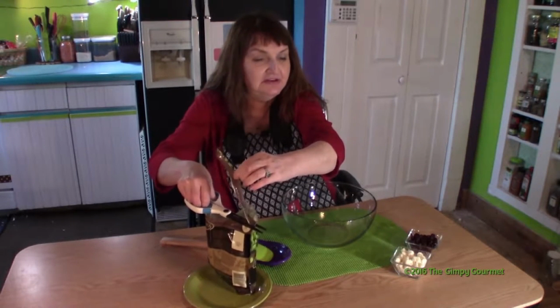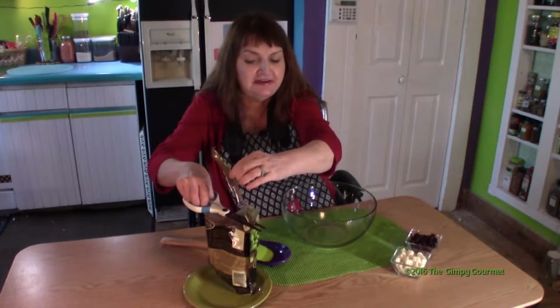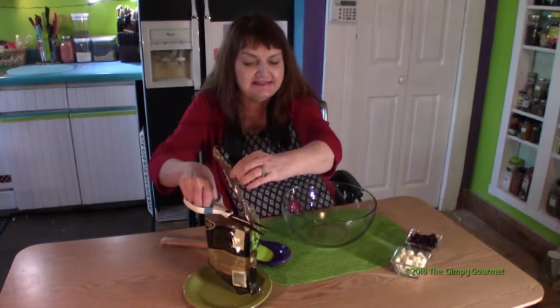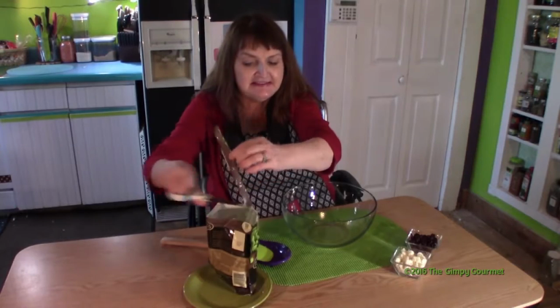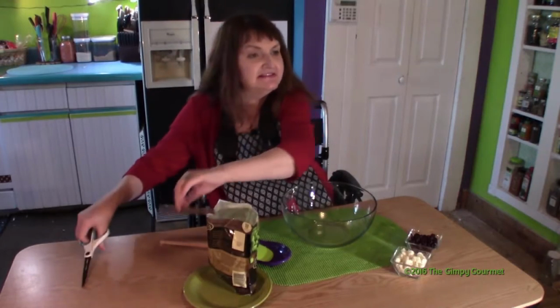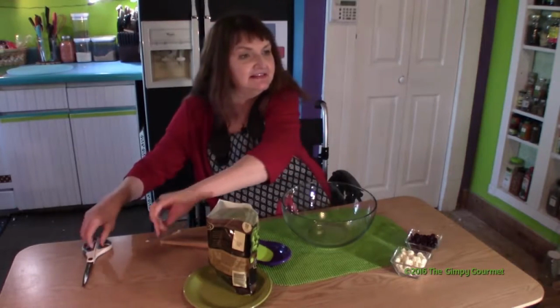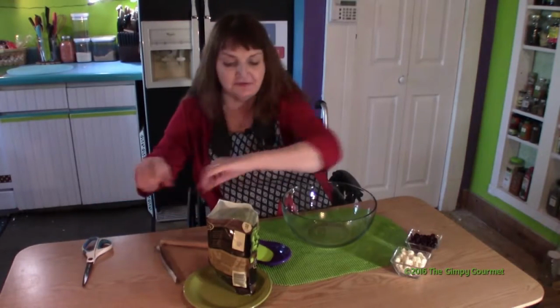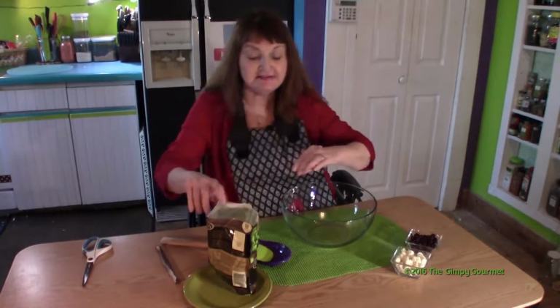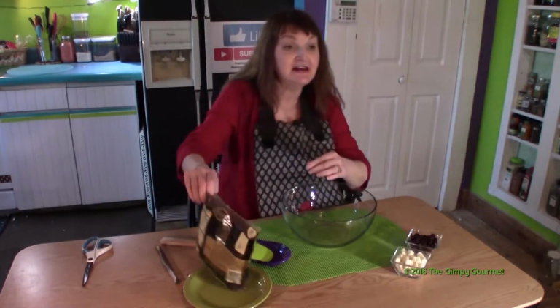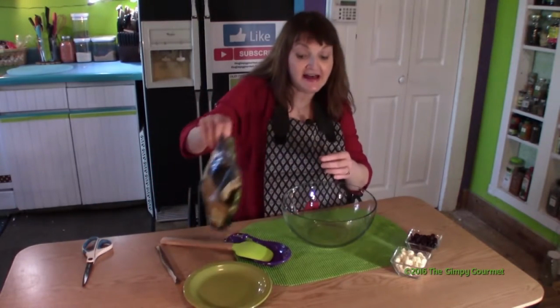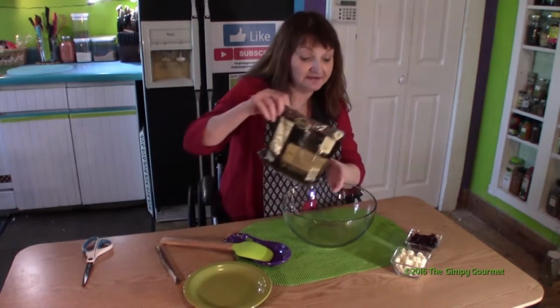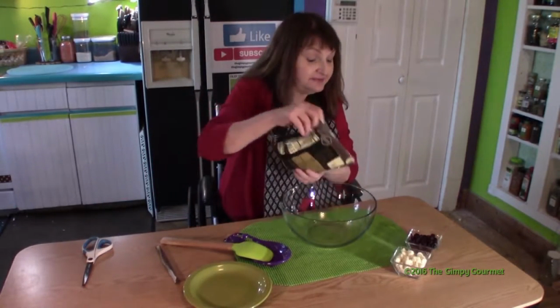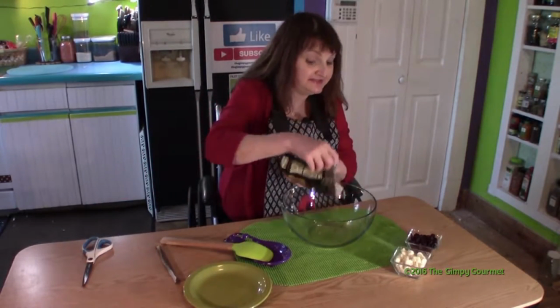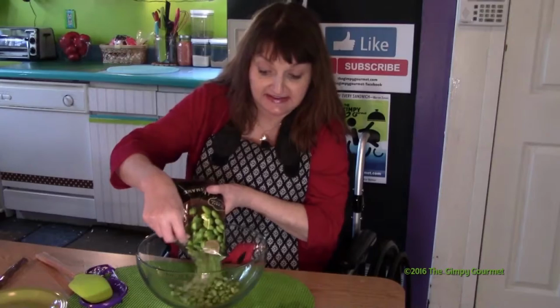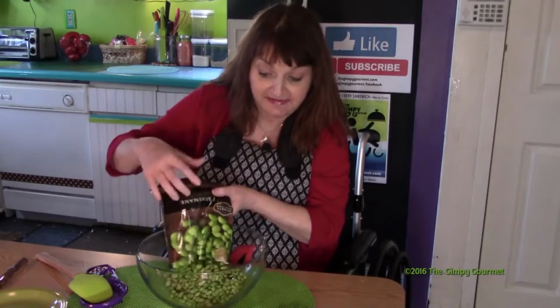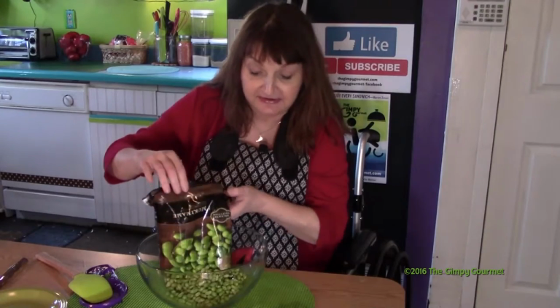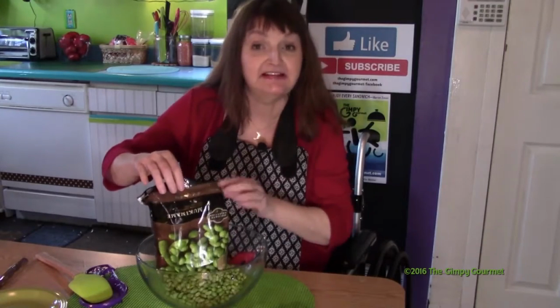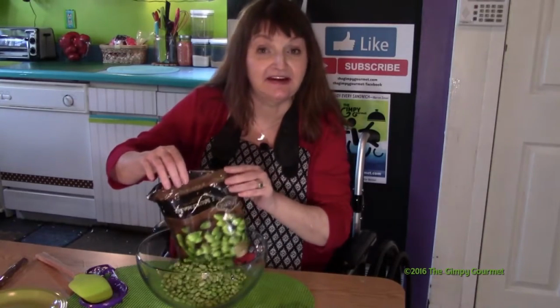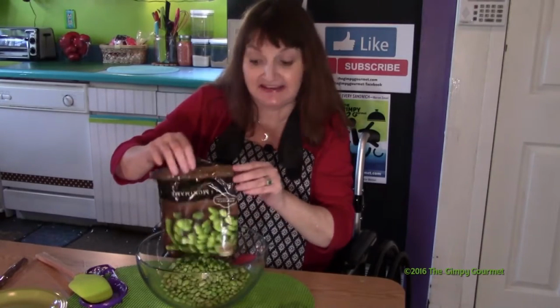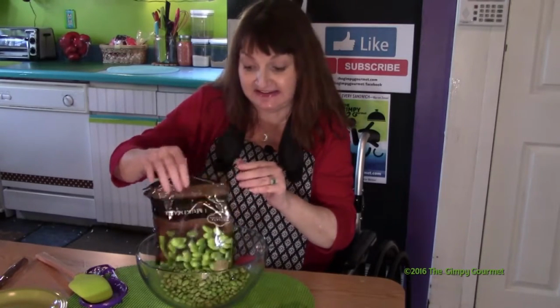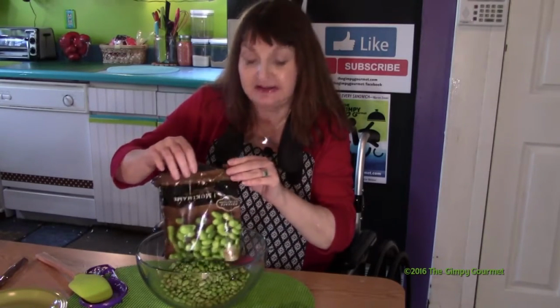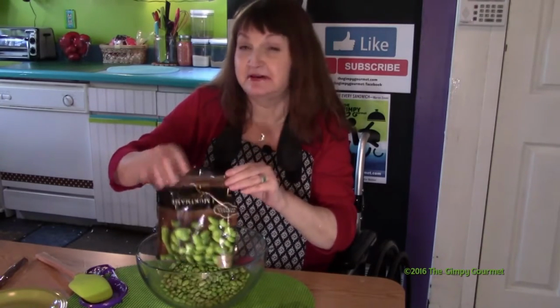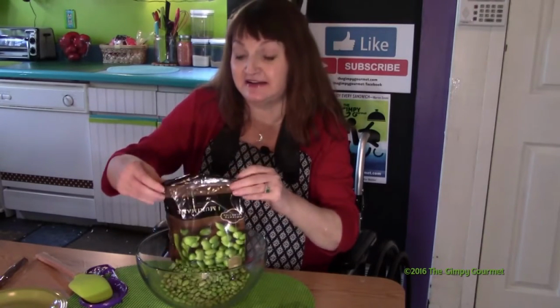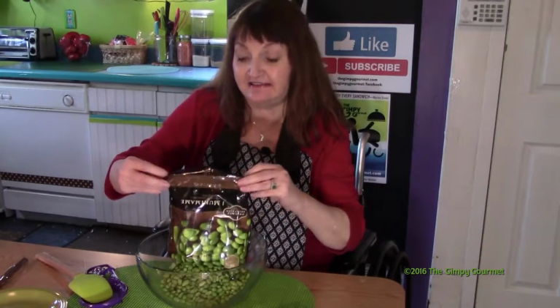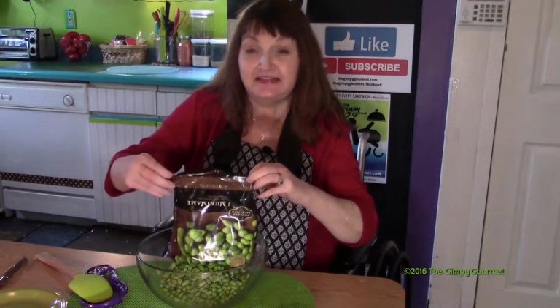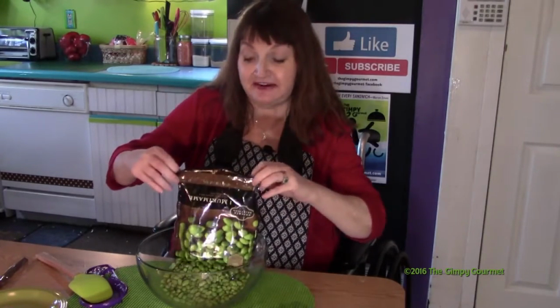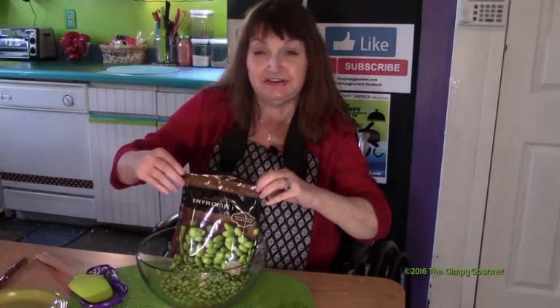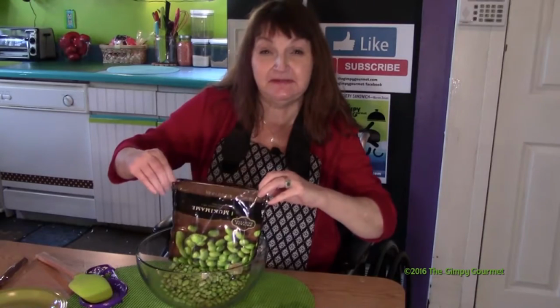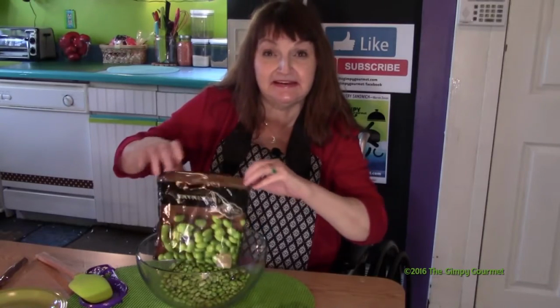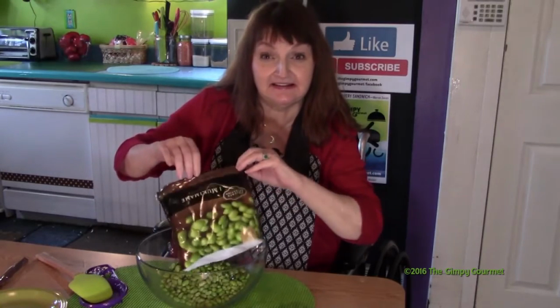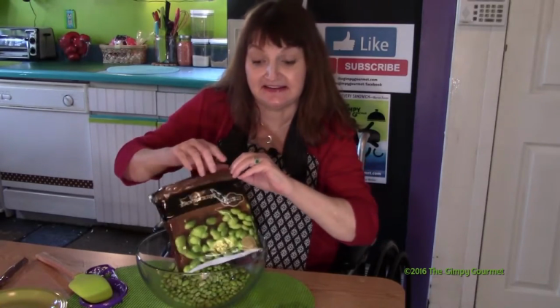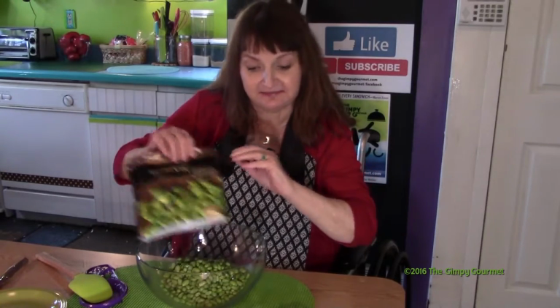You can season these a little if you want to. I'd avoid putting salt in them until after you taste it, because I find the feta cheese to be plenty salty enough.